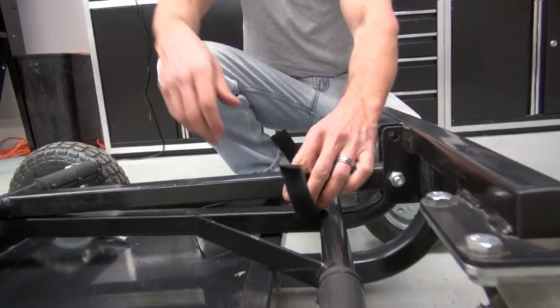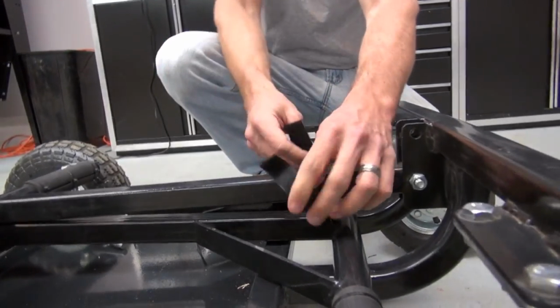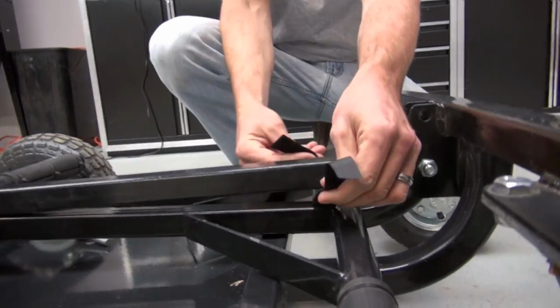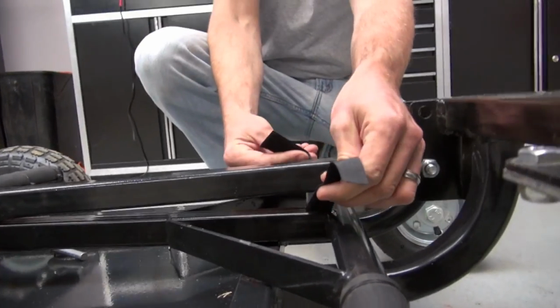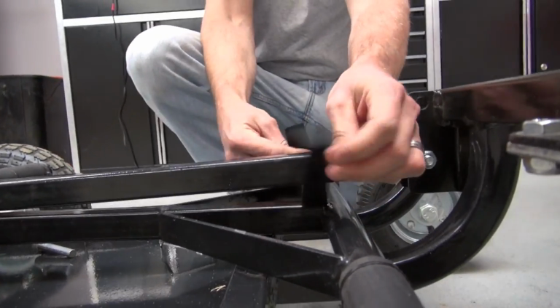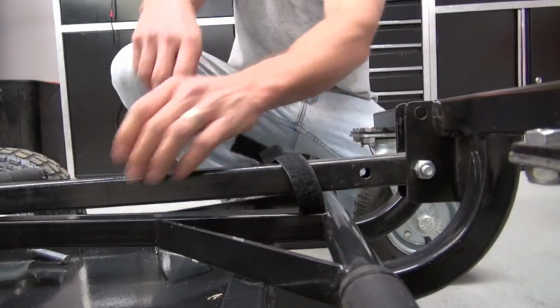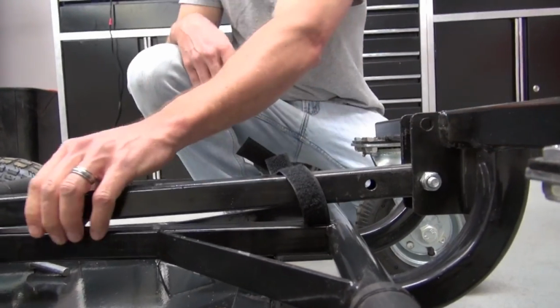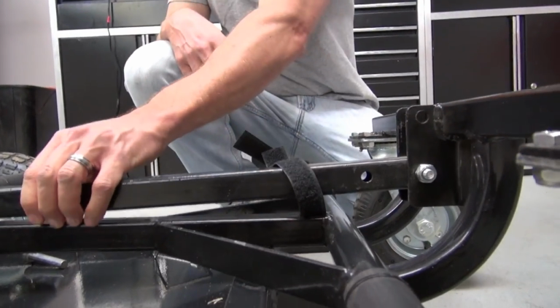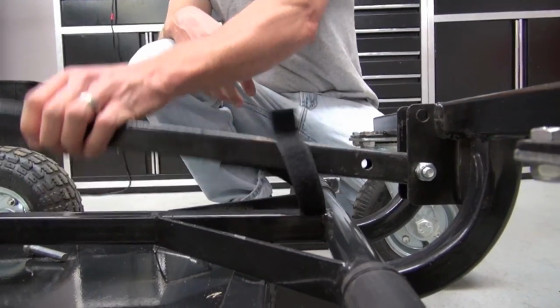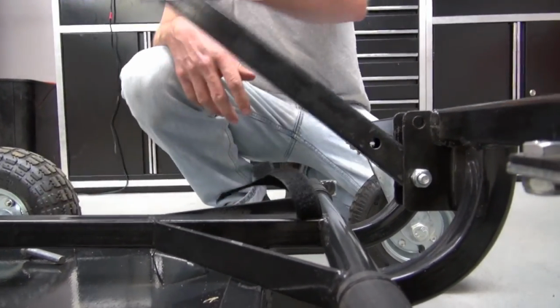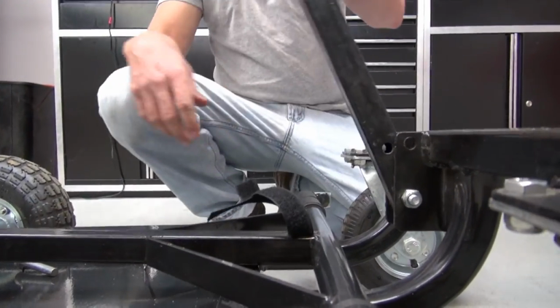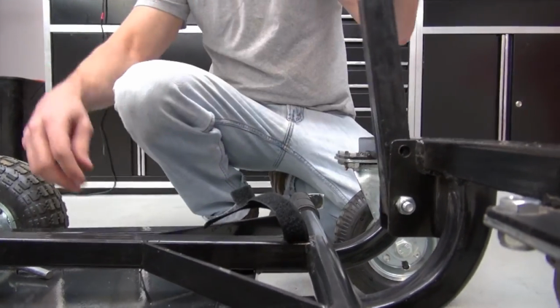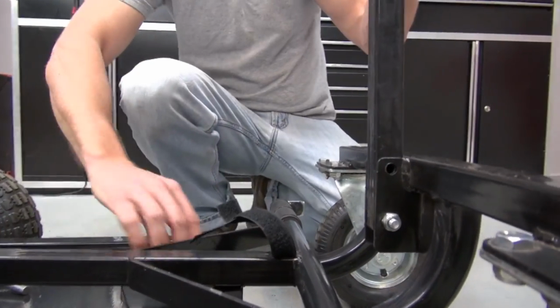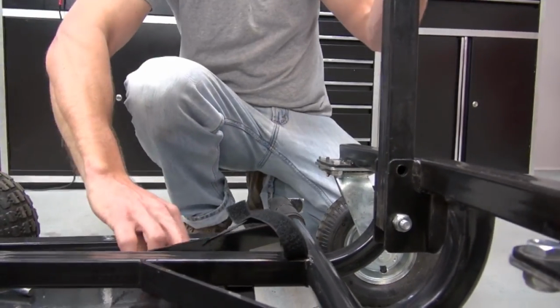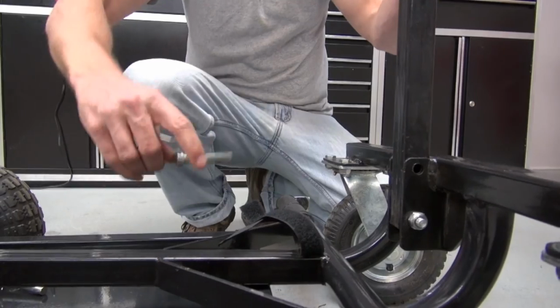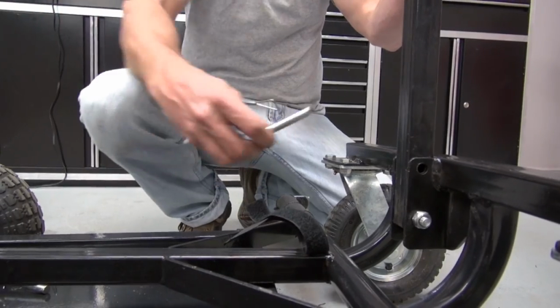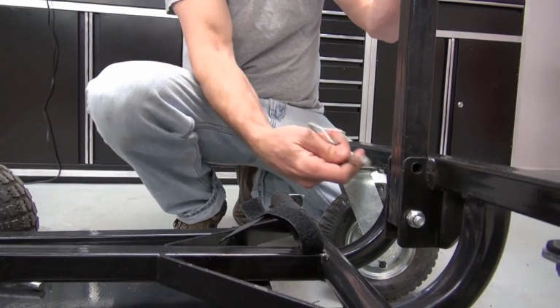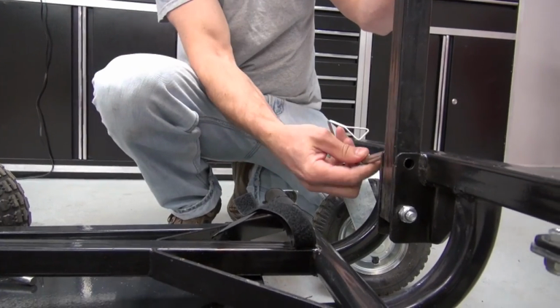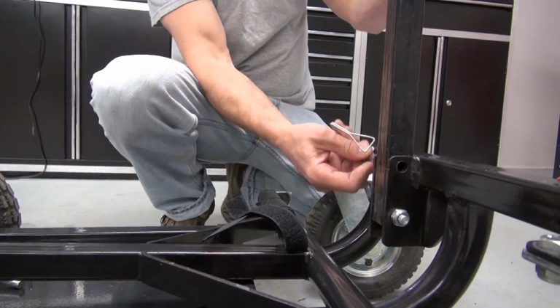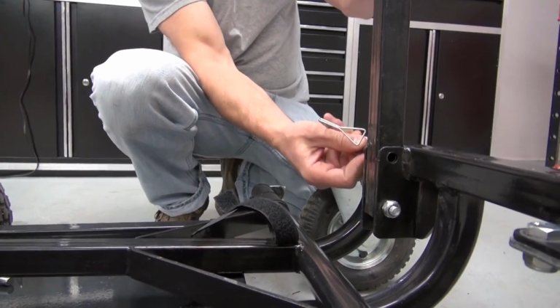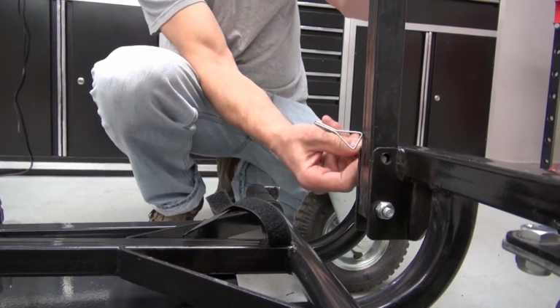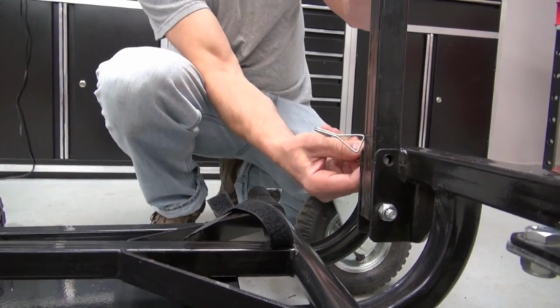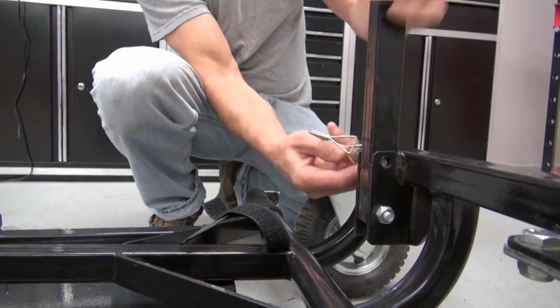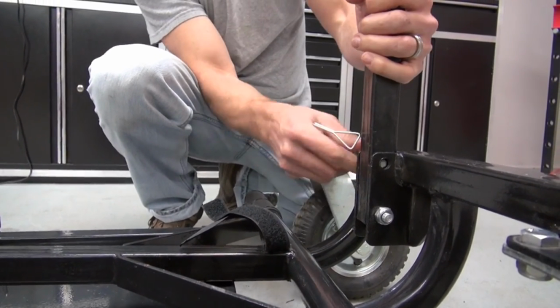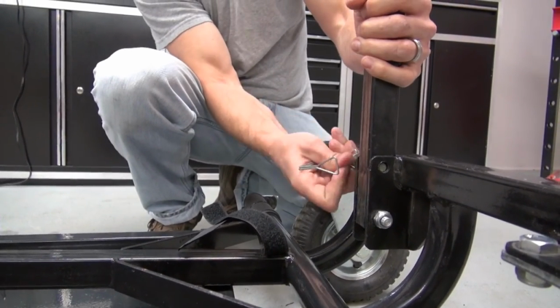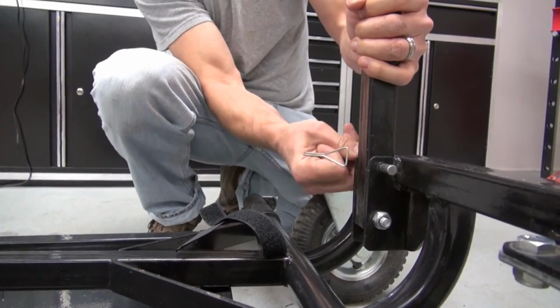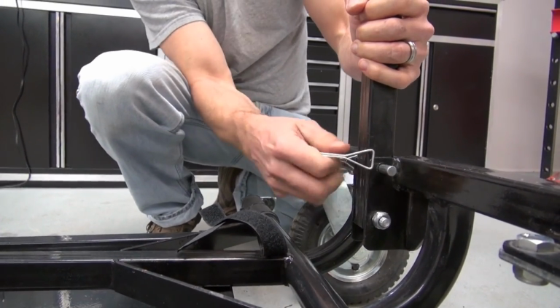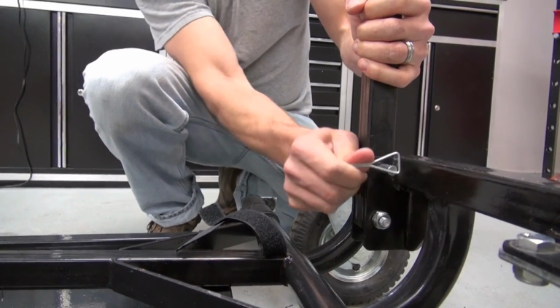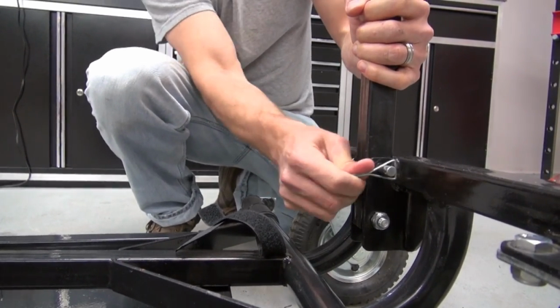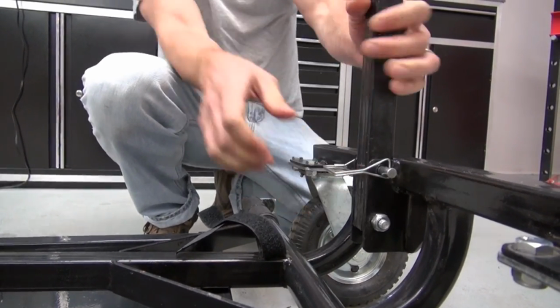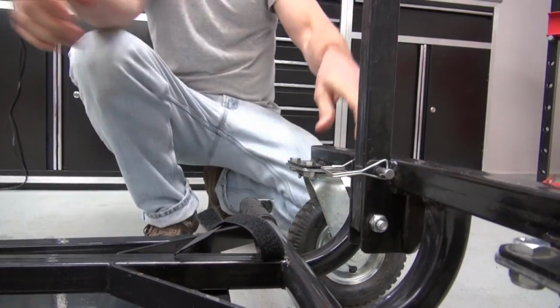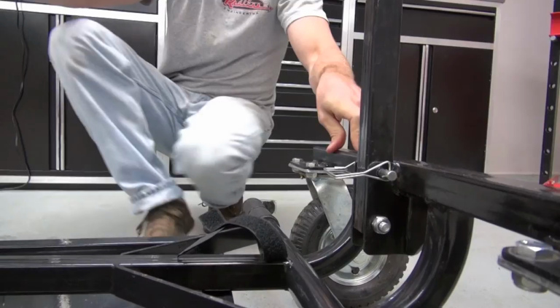you just pull this little velcro strap loose, raise these arms up into place, and RLV gives you these clevis pins here to just slide into place.